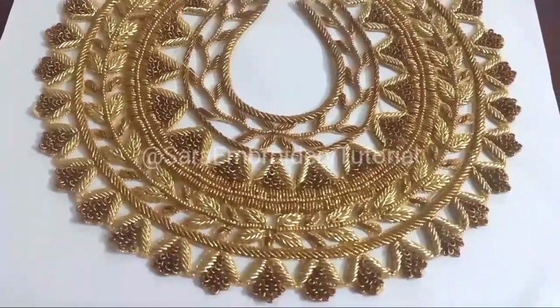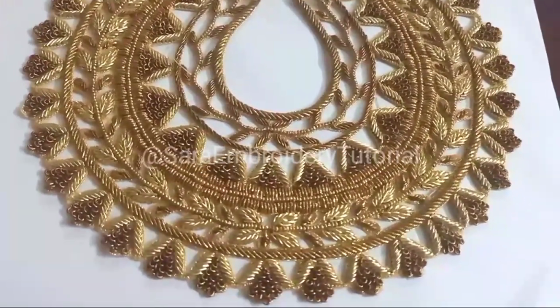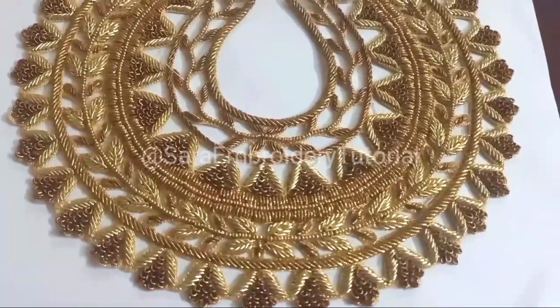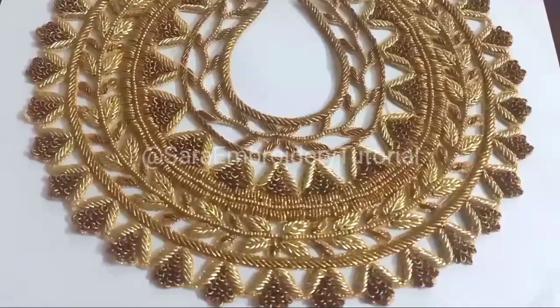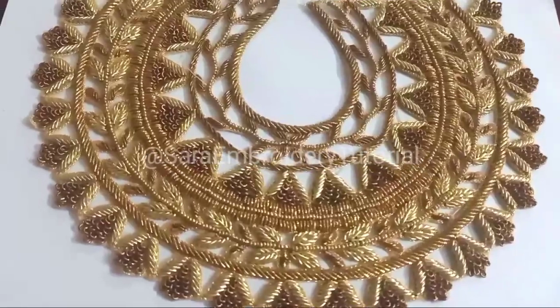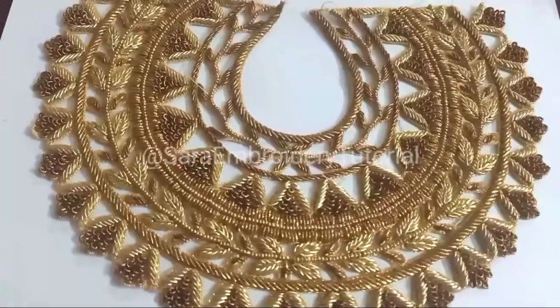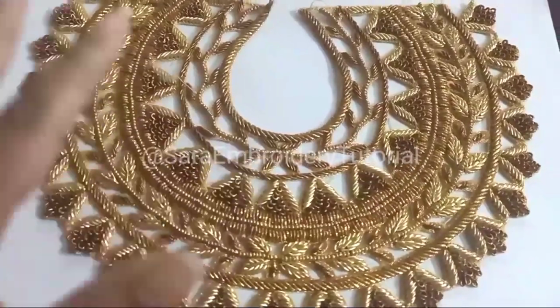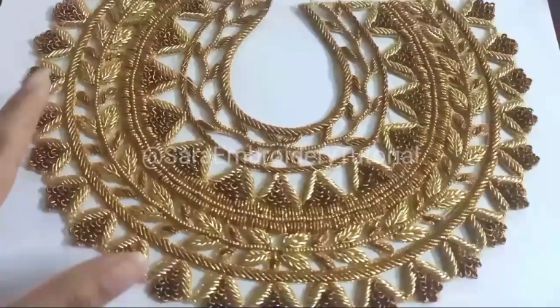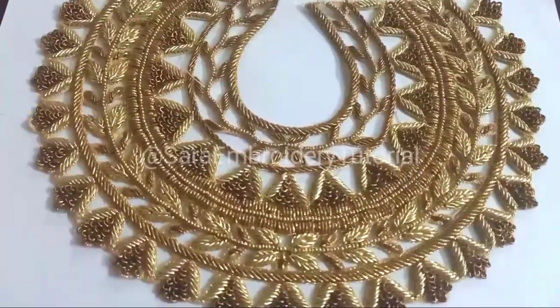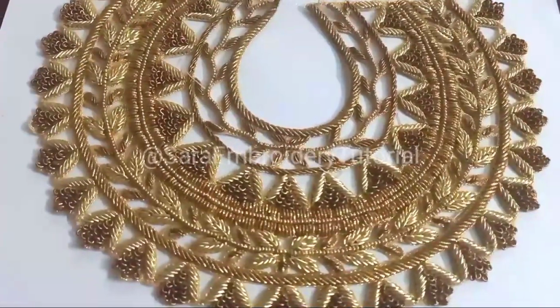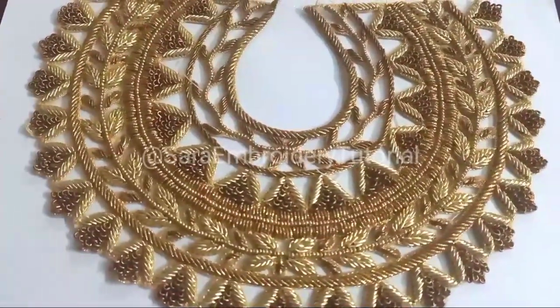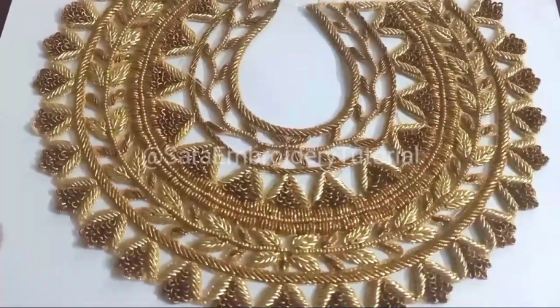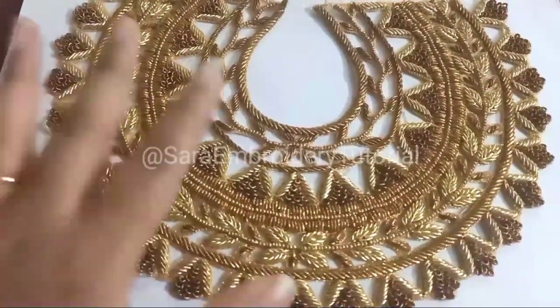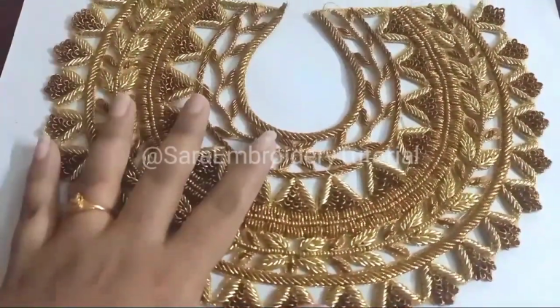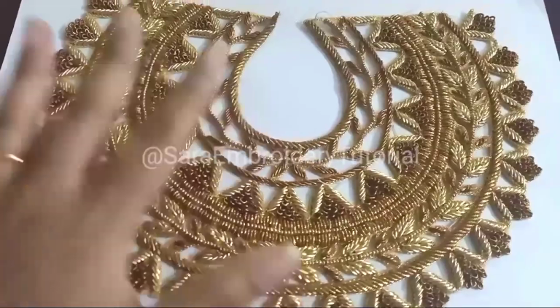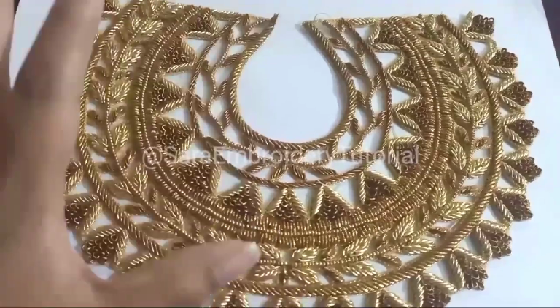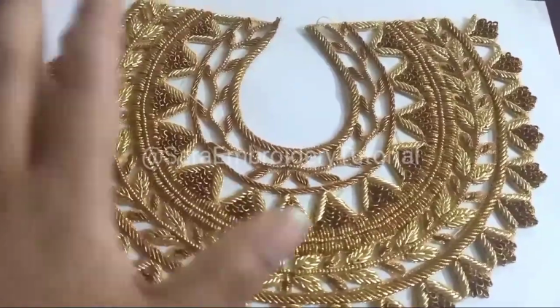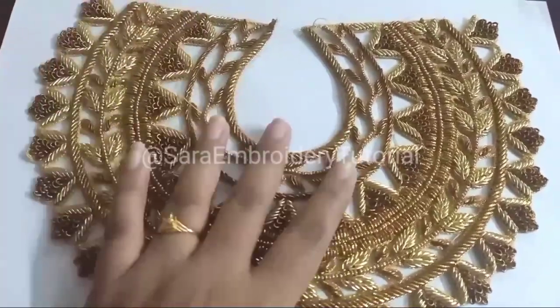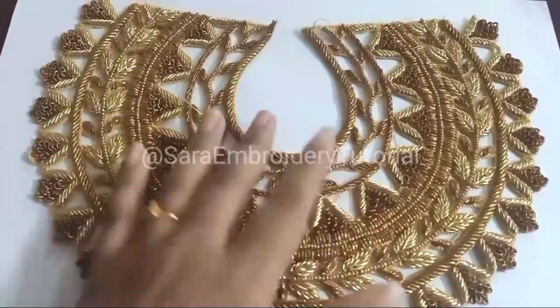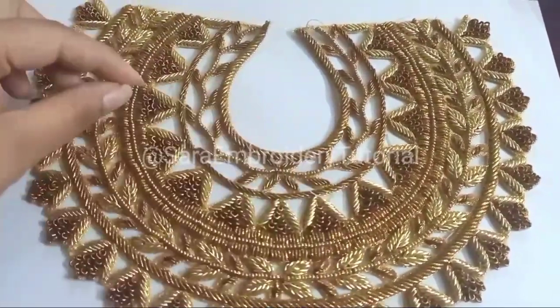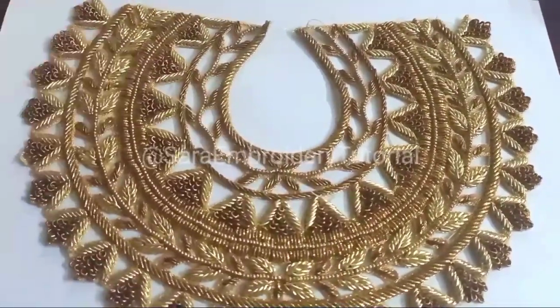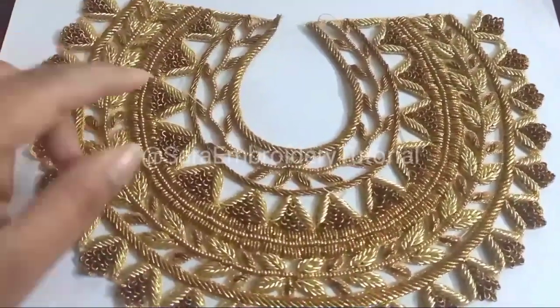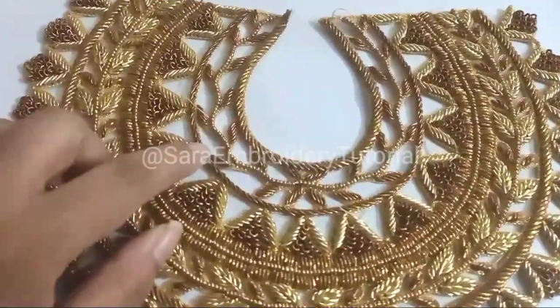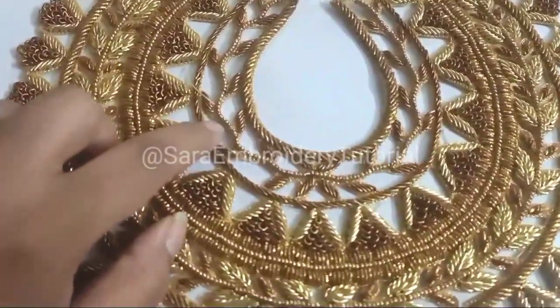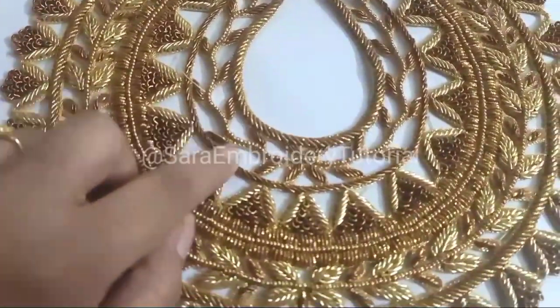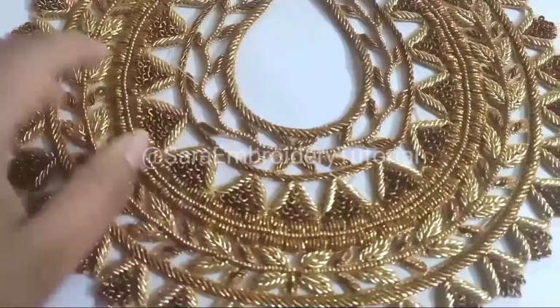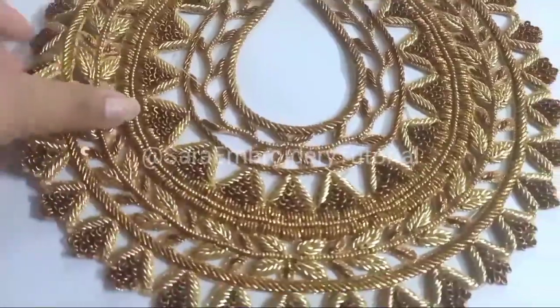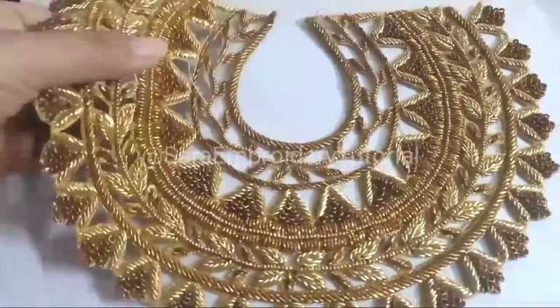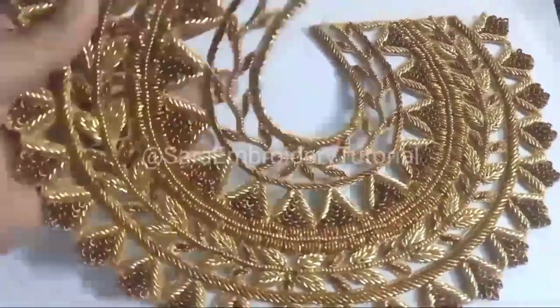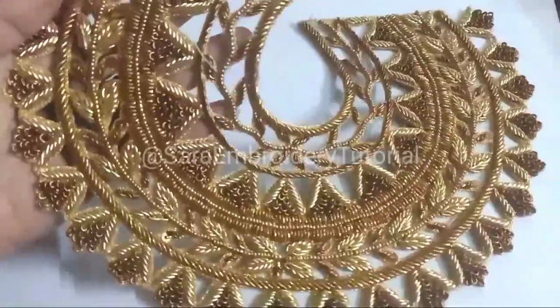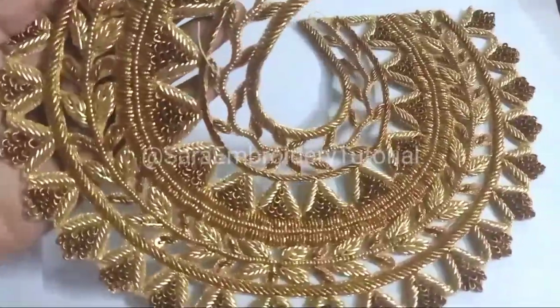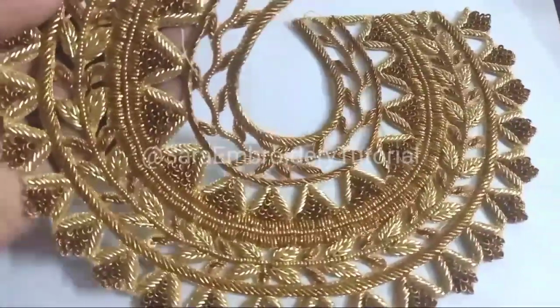I will put the link in the description page. You will find the link in the description. If you have a stitch pattern, you can see the gap in the stitch pattern and match the color in the same color.